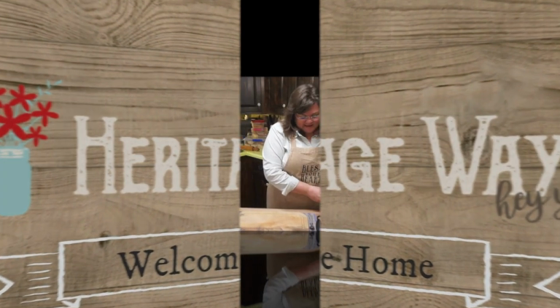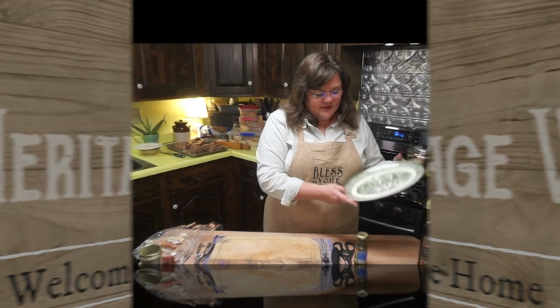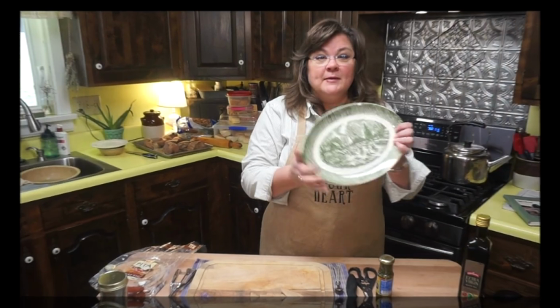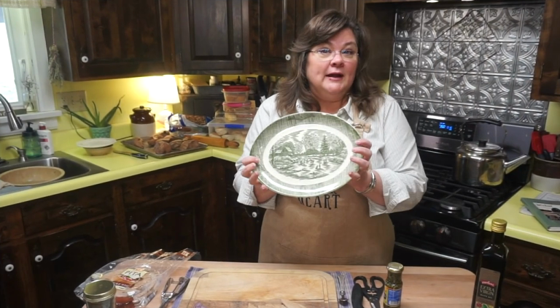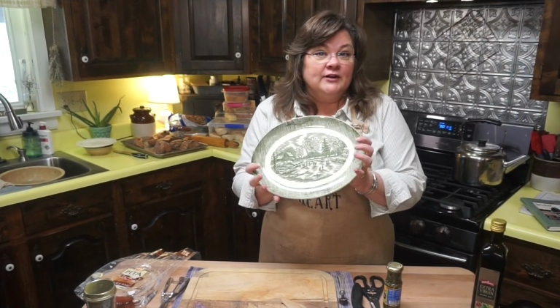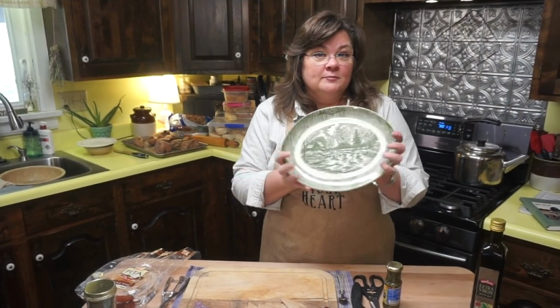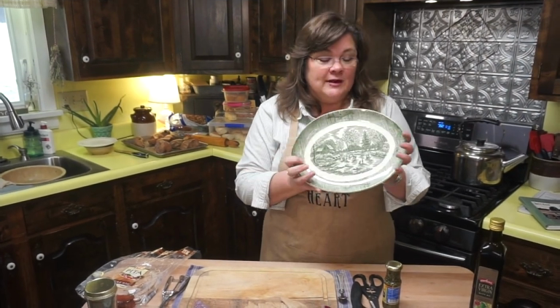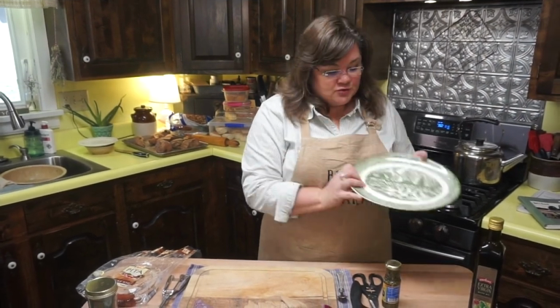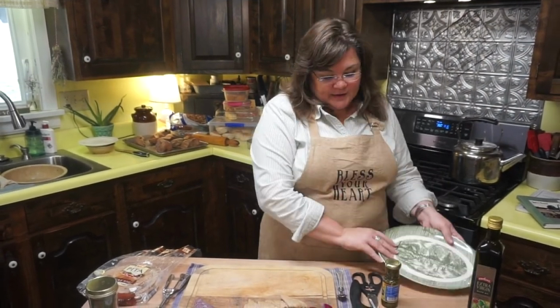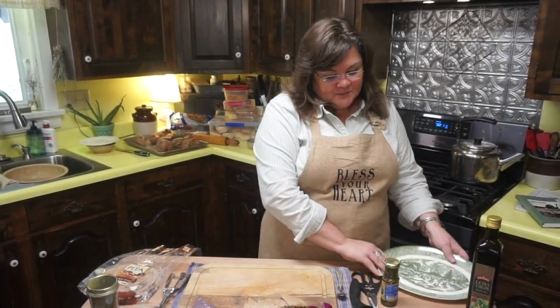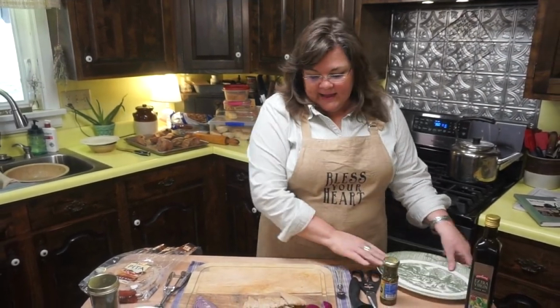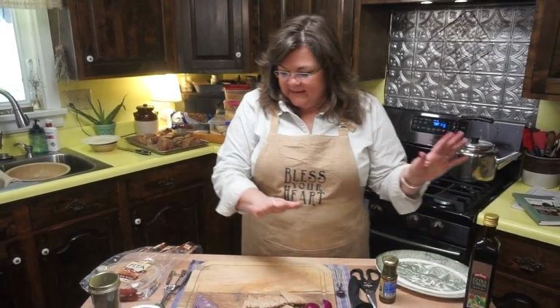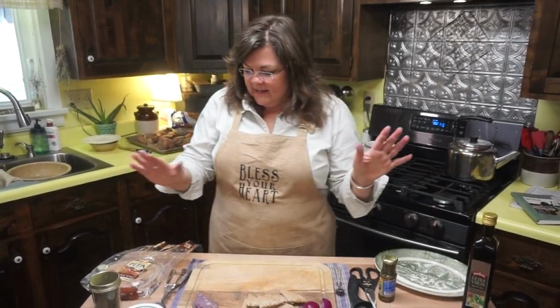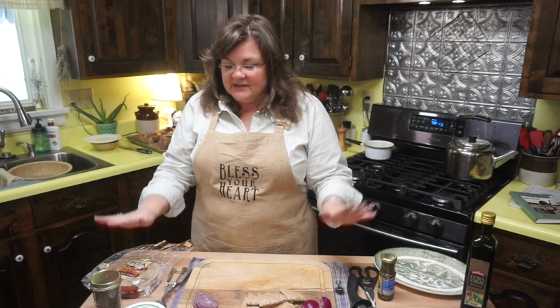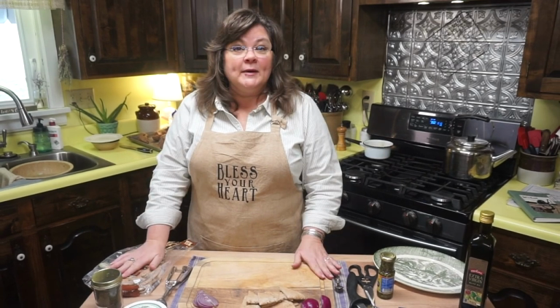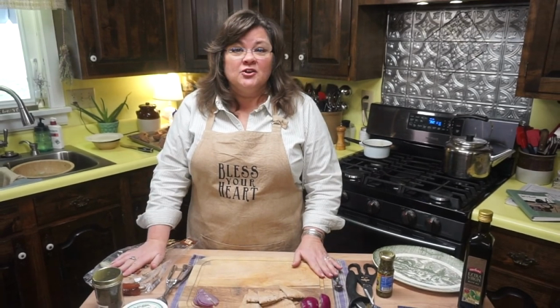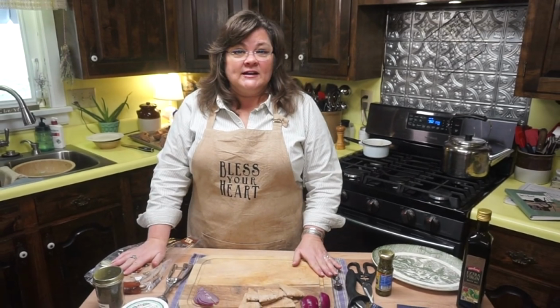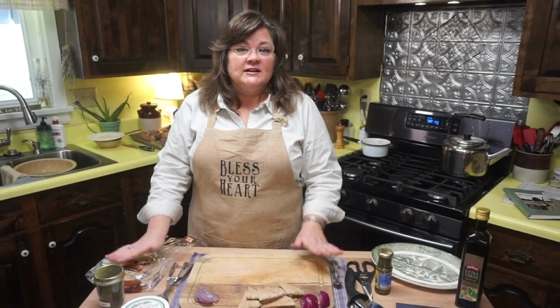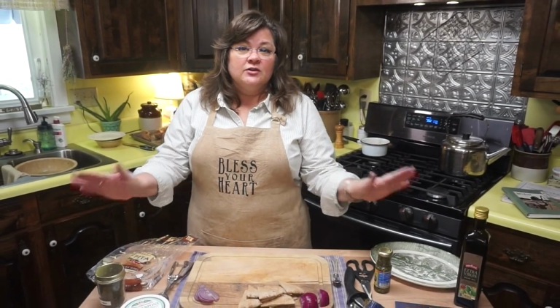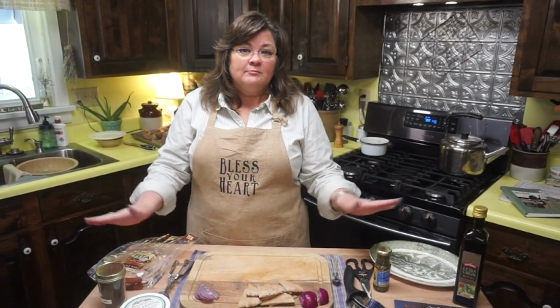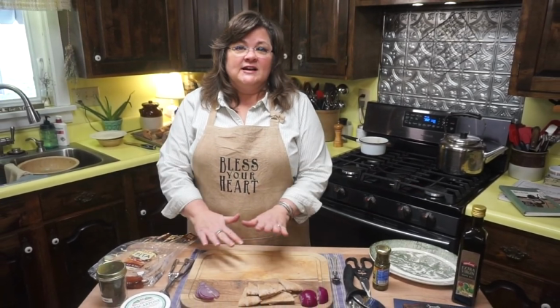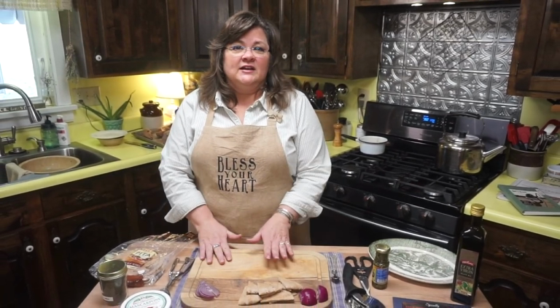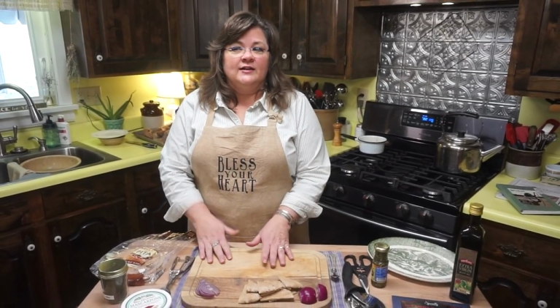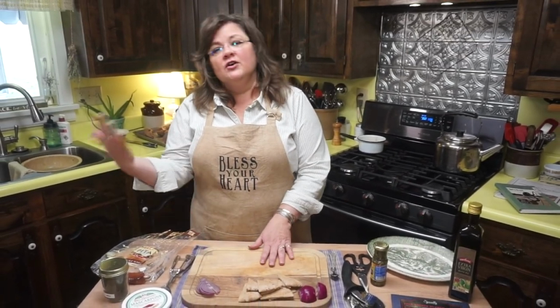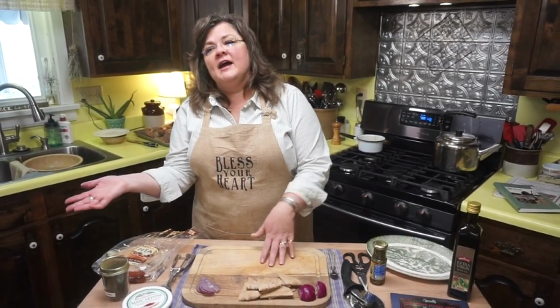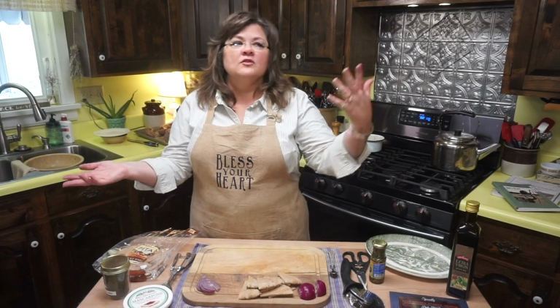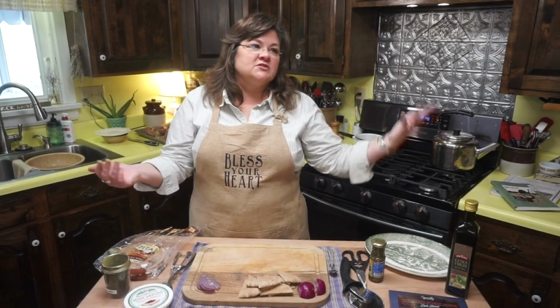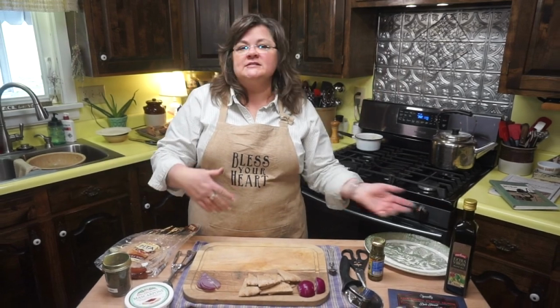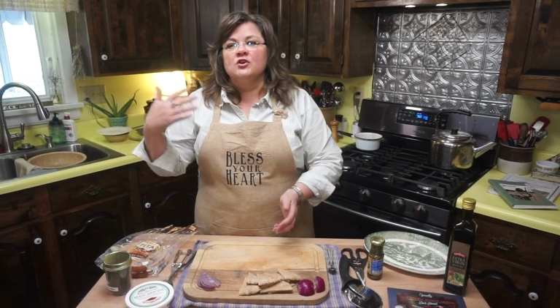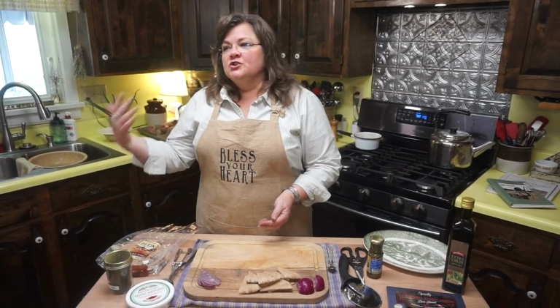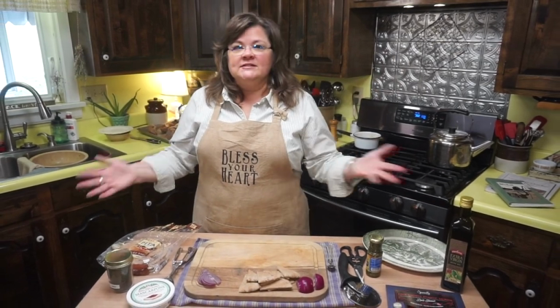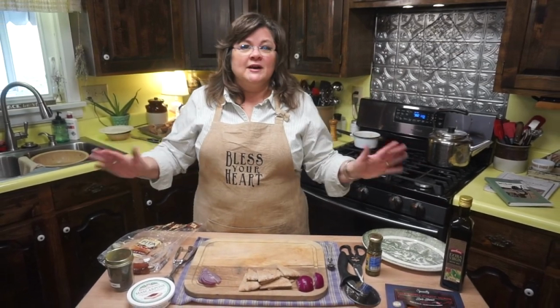Now I've got my little platter here — my grandmother's platter — and I'm going to tell you about the ingredients. Y'all, don't get bogged down and think, okay, I've never heard of that, or it's too expensive or too fancy or whatever.